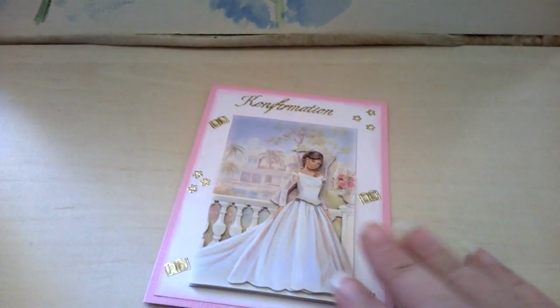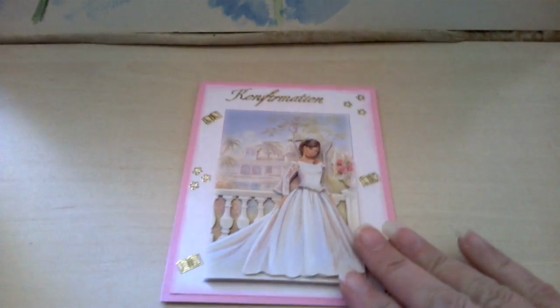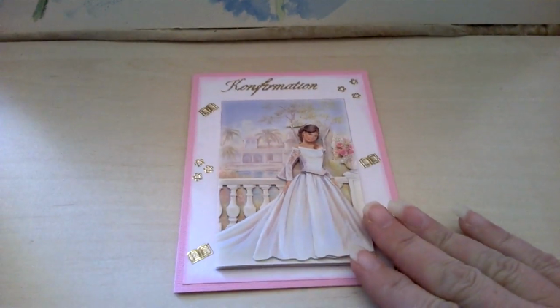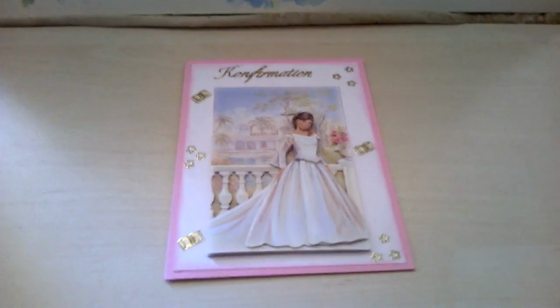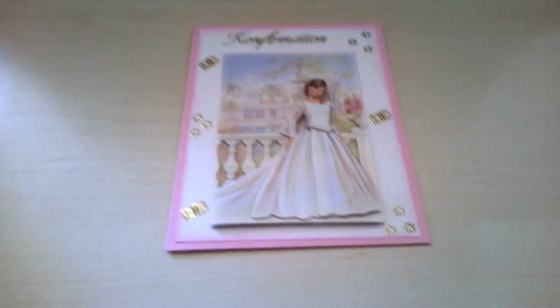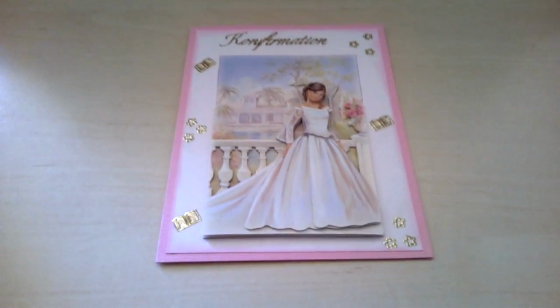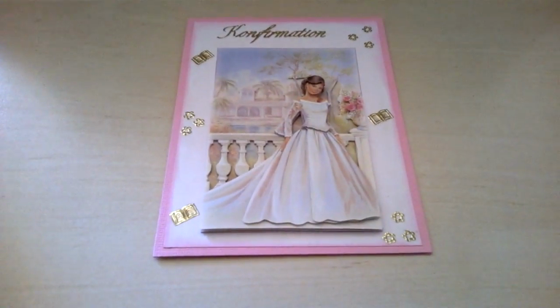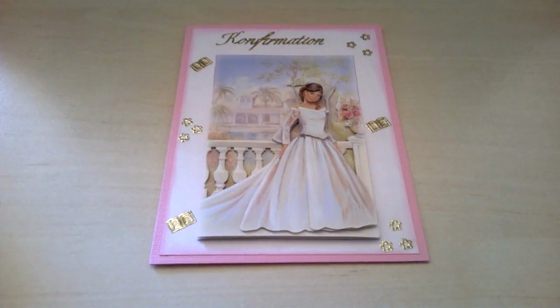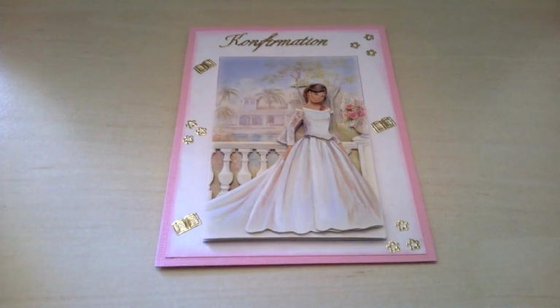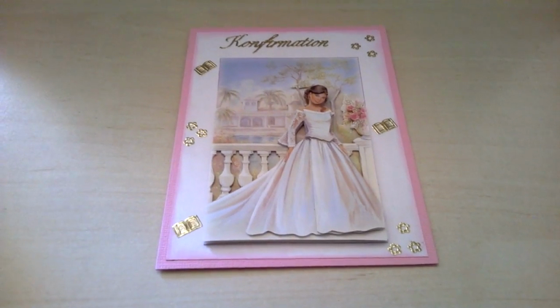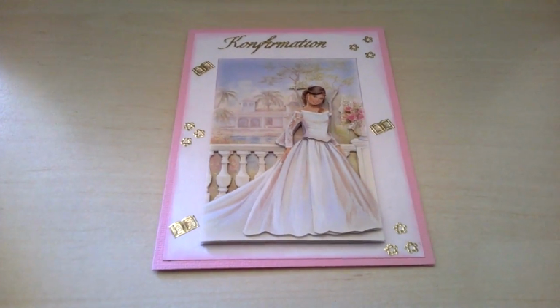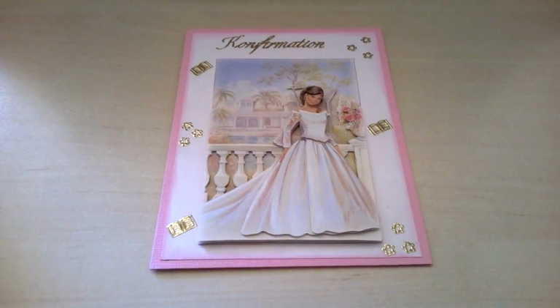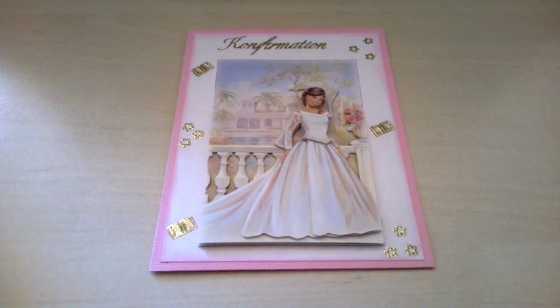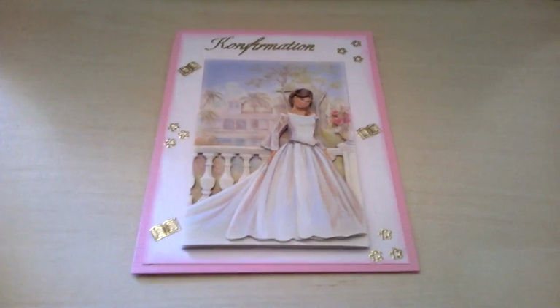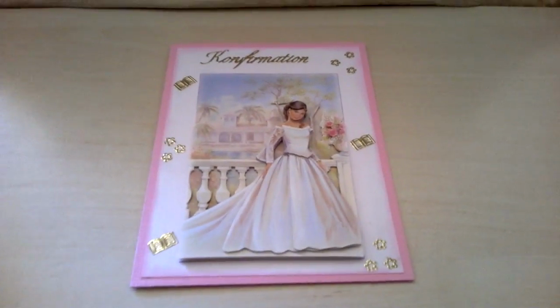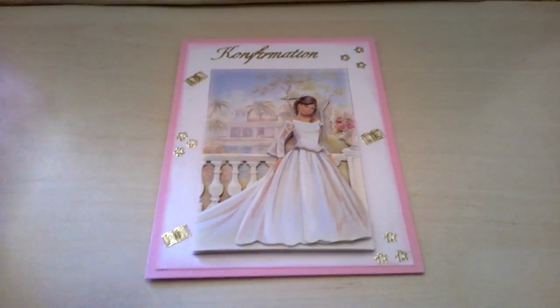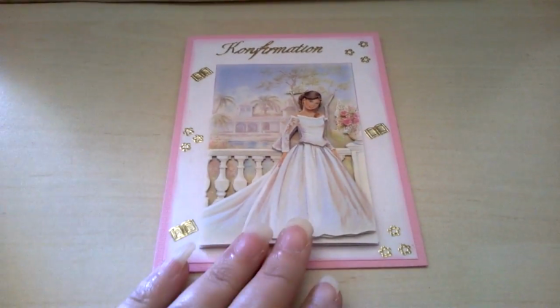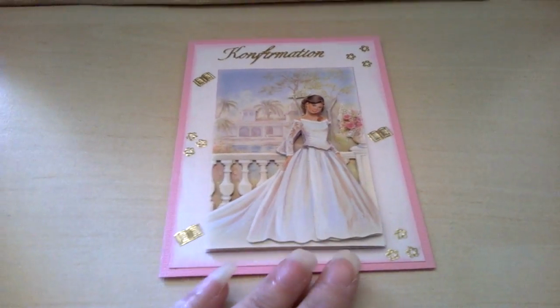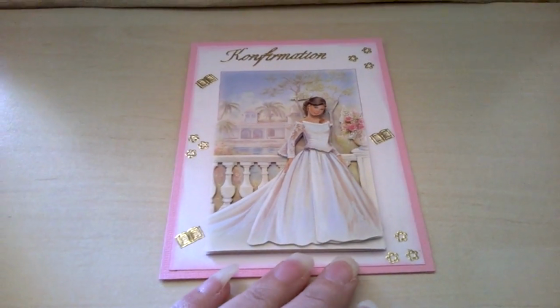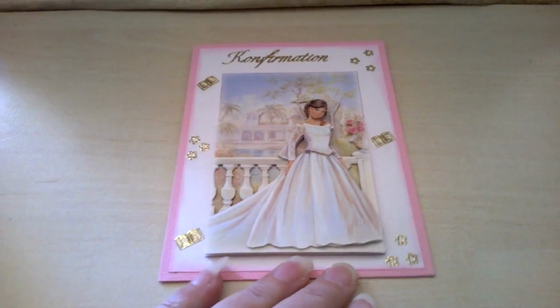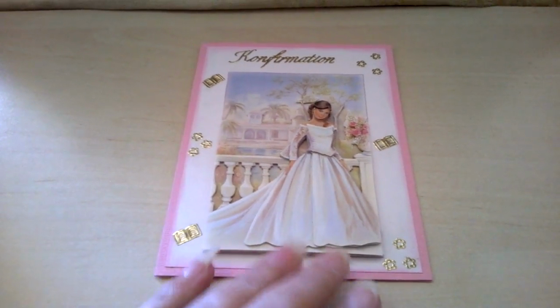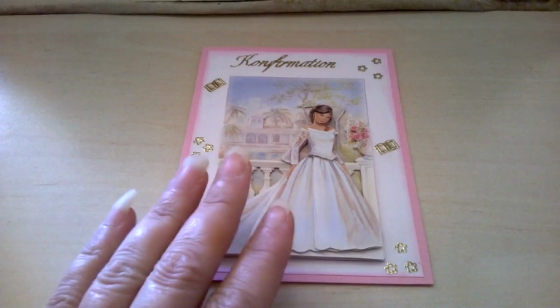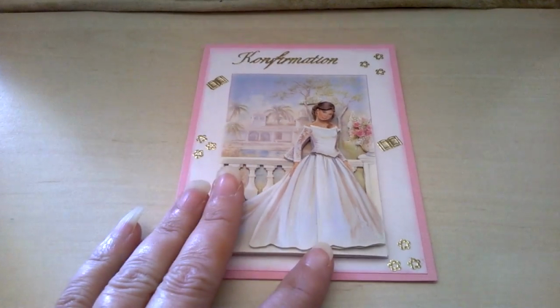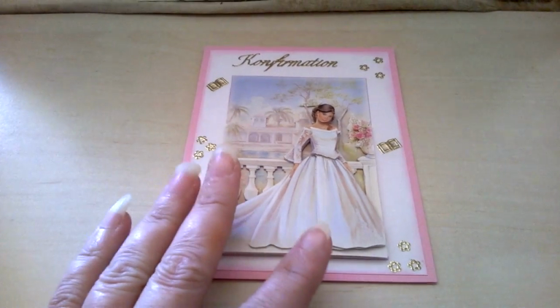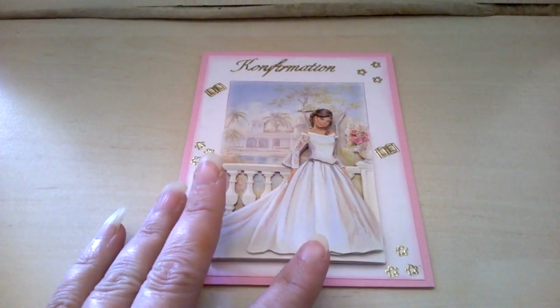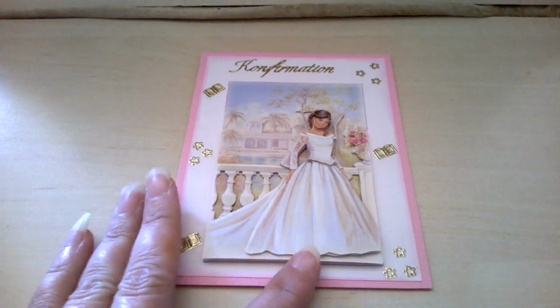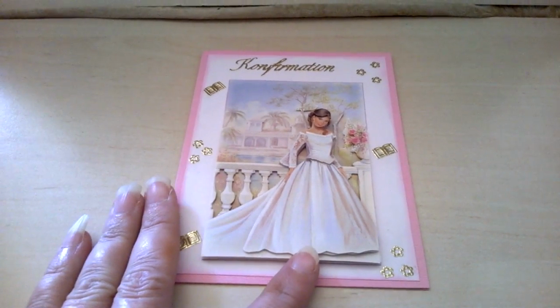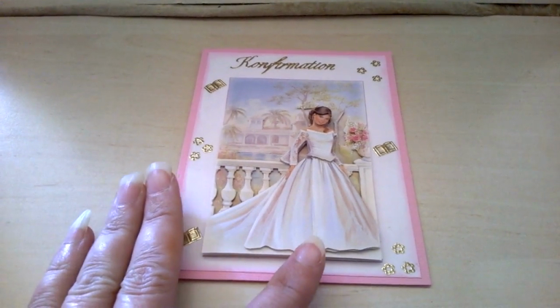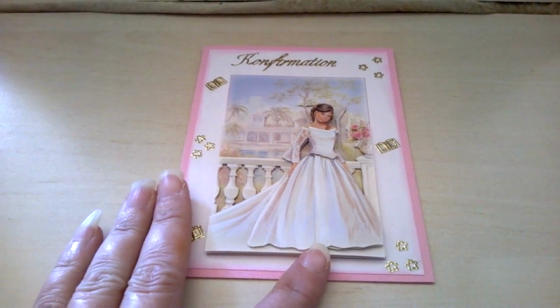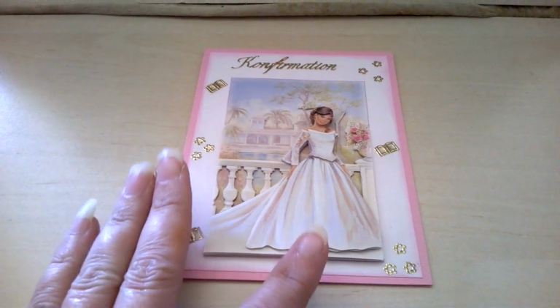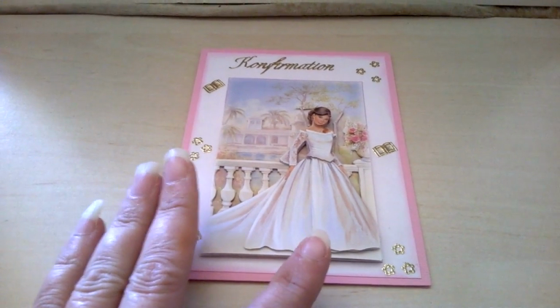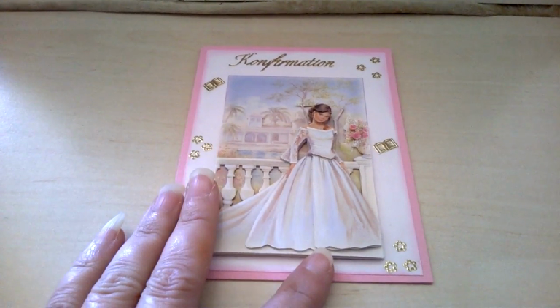Then I made this one, and I'm actually not sure what you call it in English, but it's for a girl who is confirming — her christening, essentially a confirmation card.